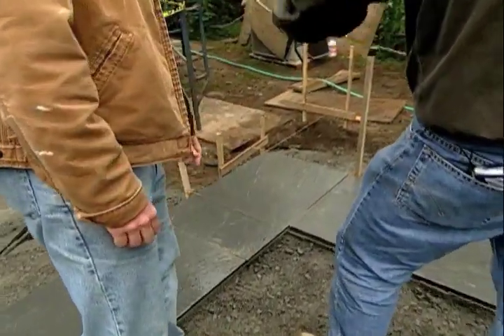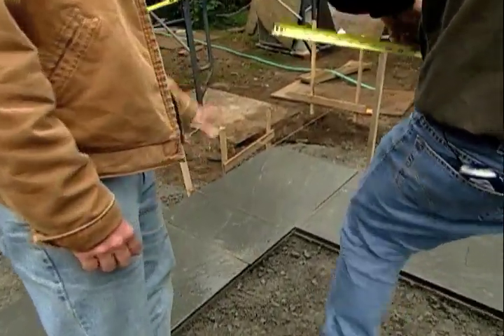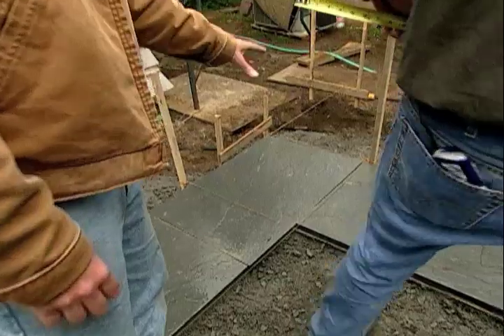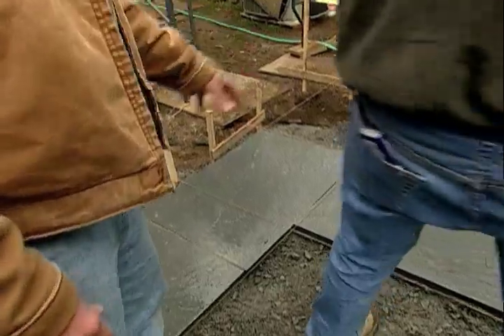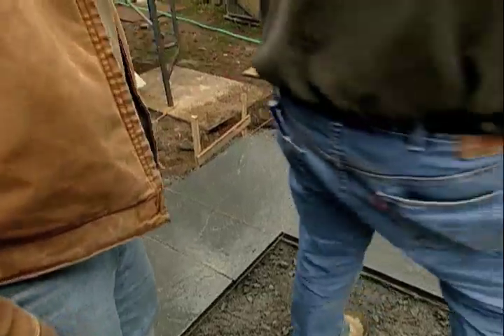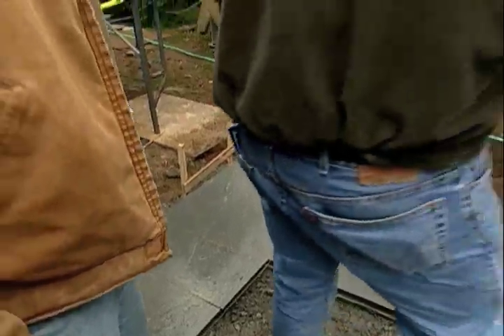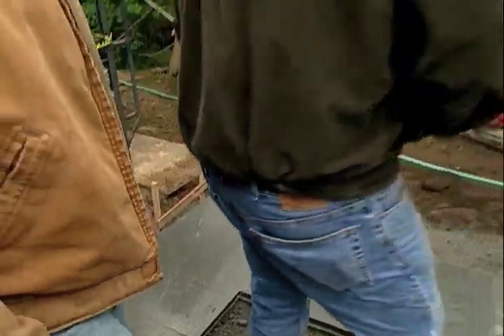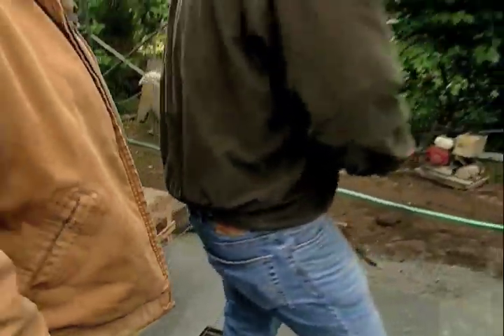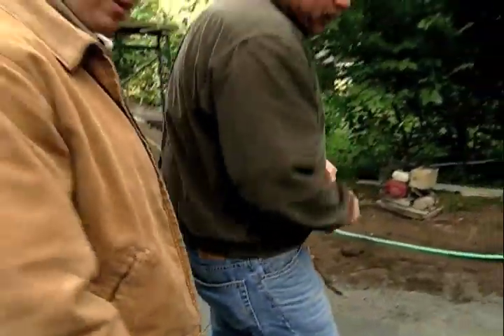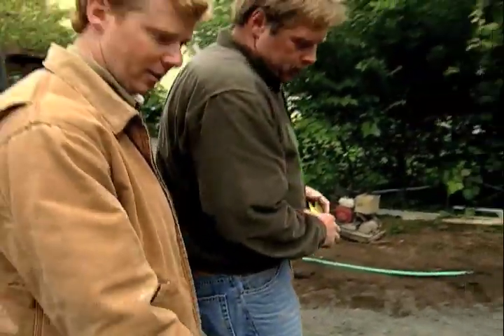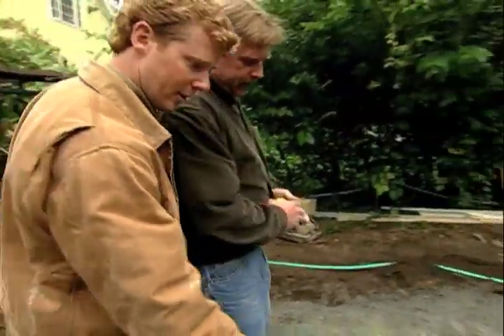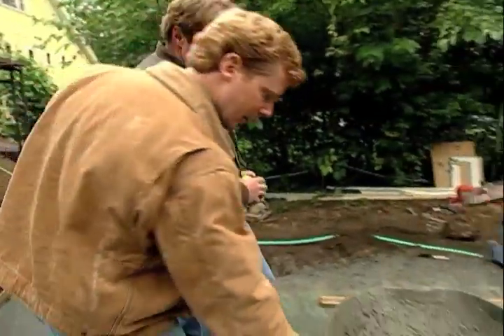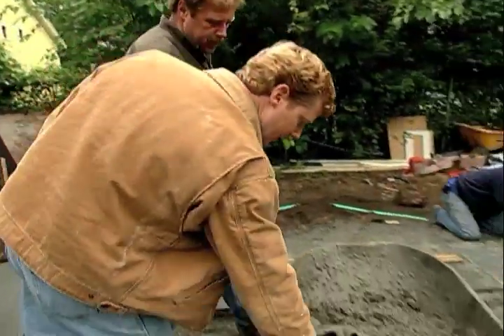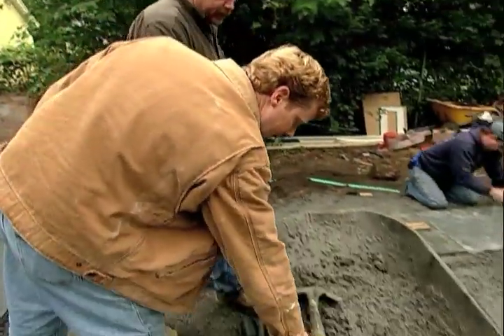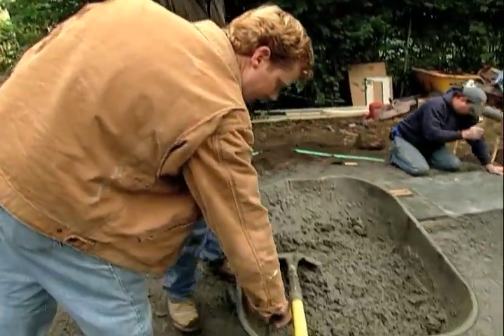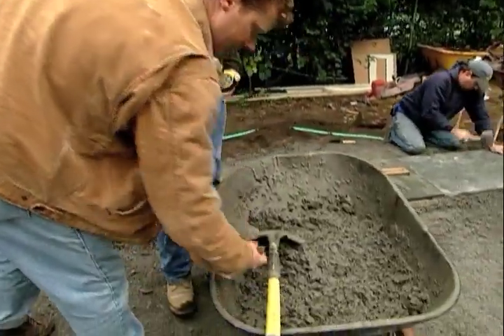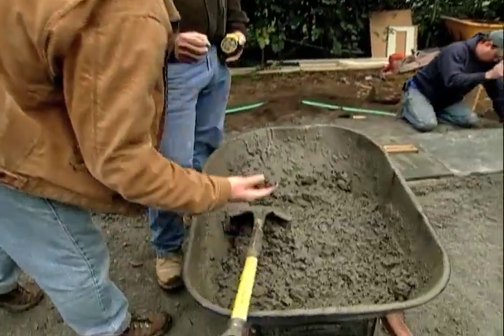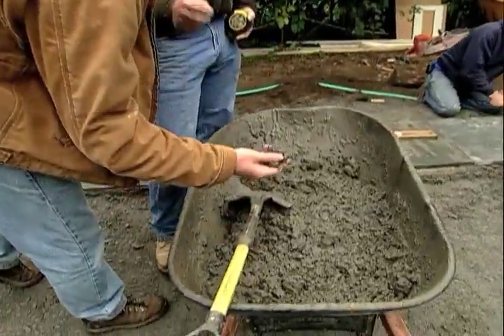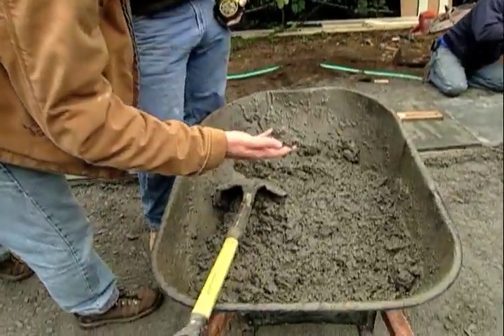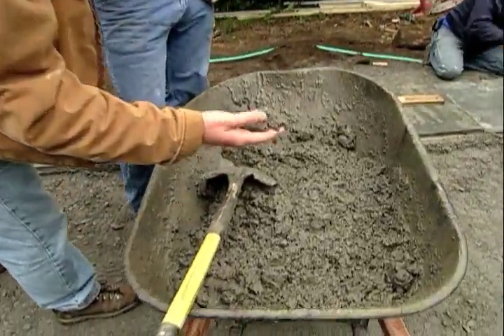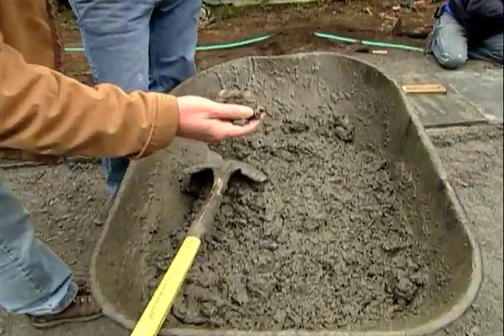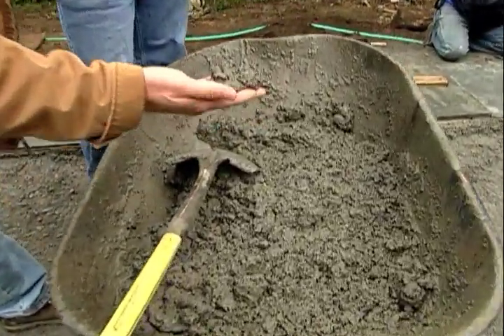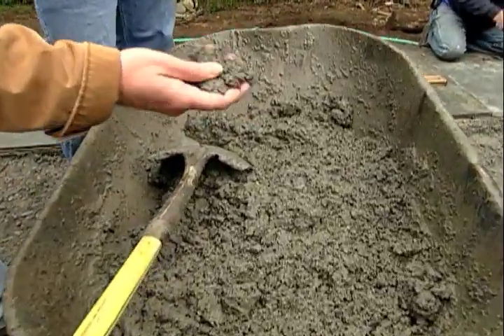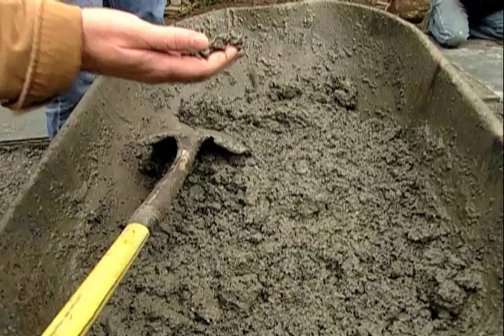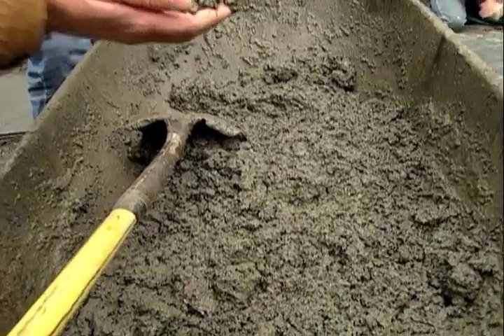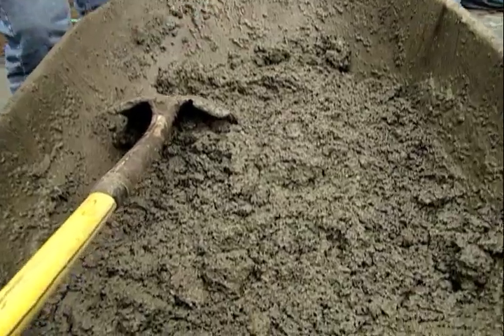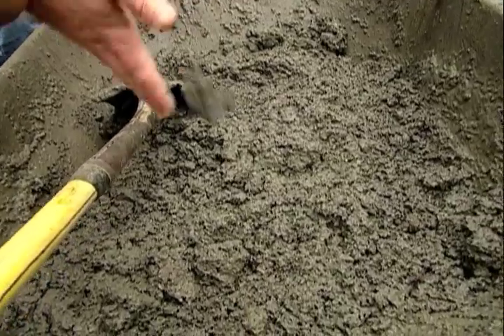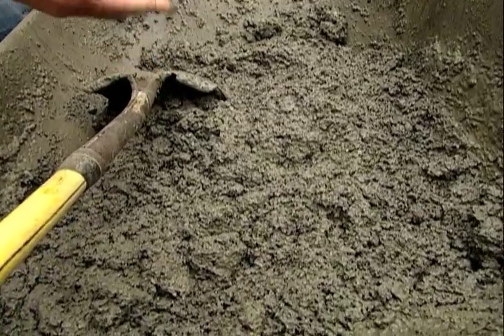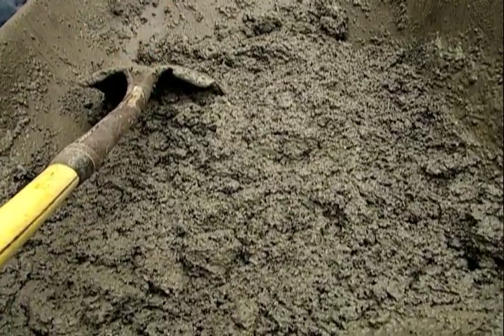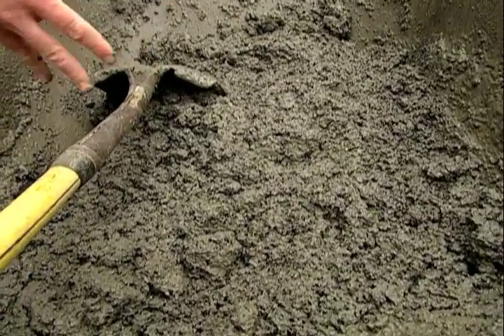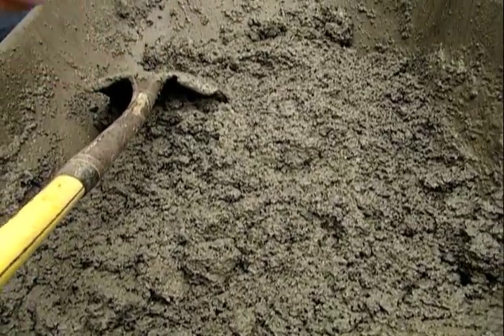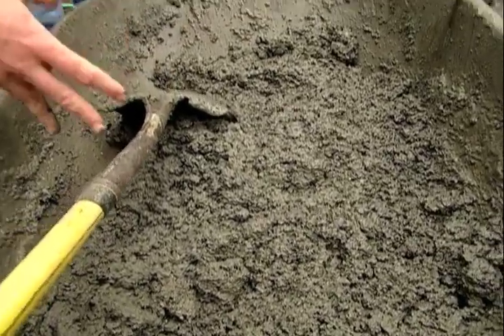Now what are you laying it on? What is this stuff here? This is a mix of stone dust and Portland cement — one part Portland to about seven or eight parts stone dust.